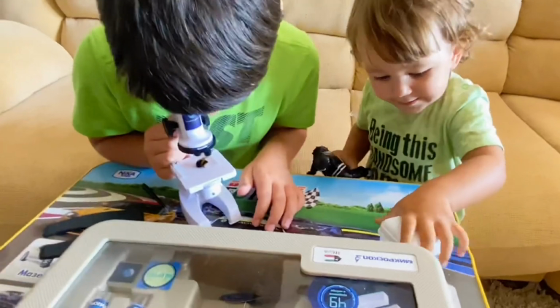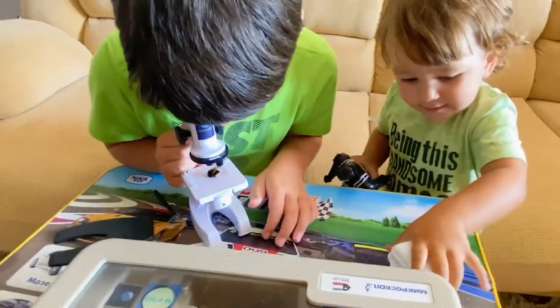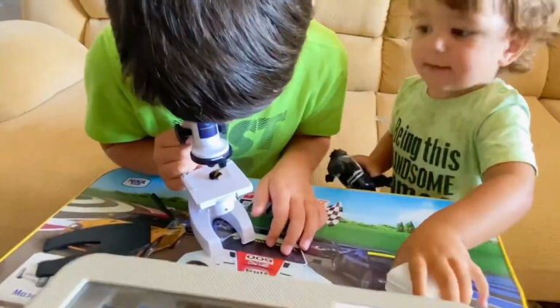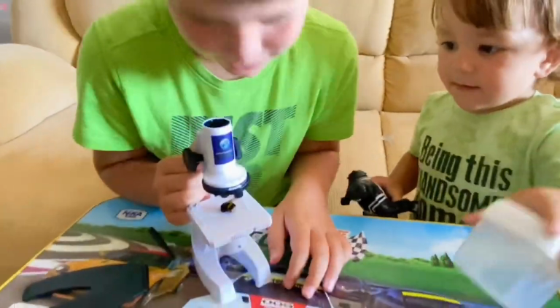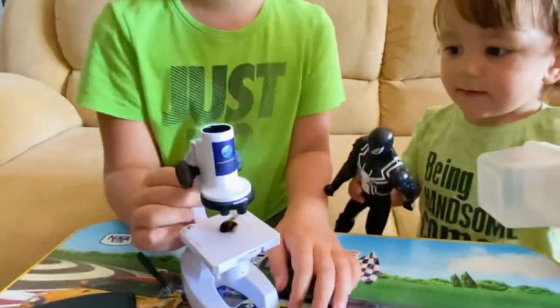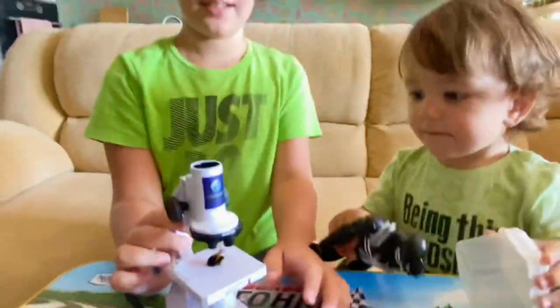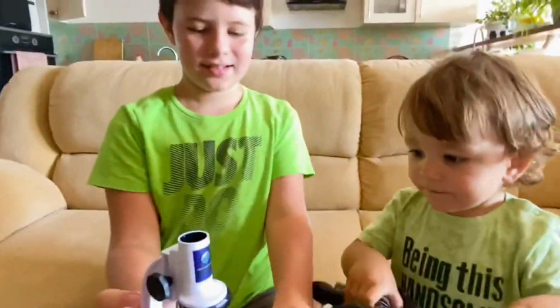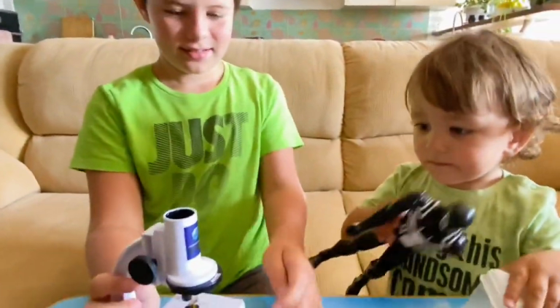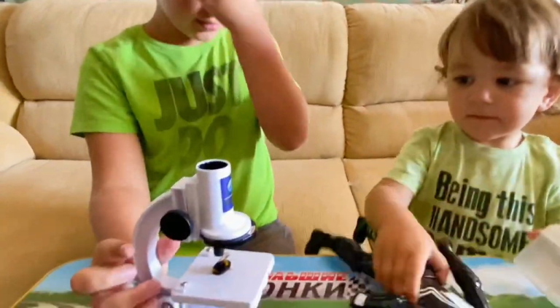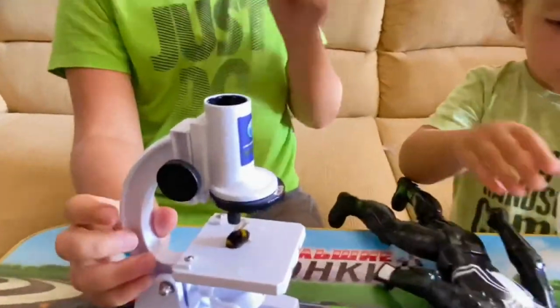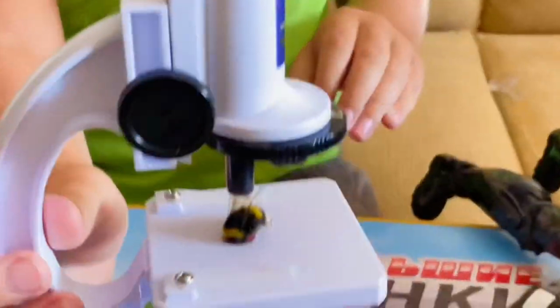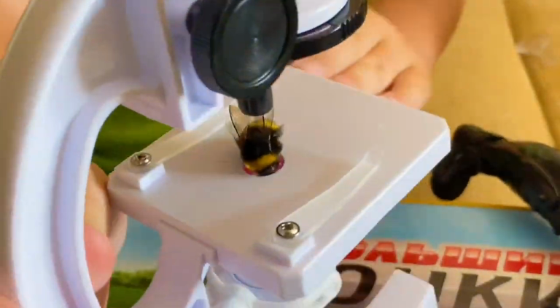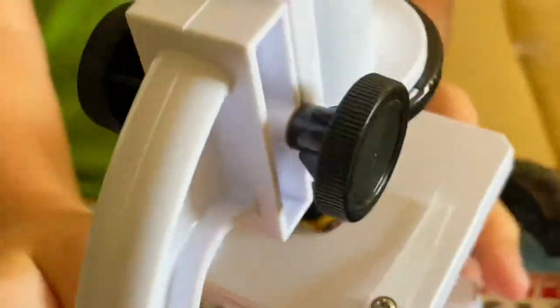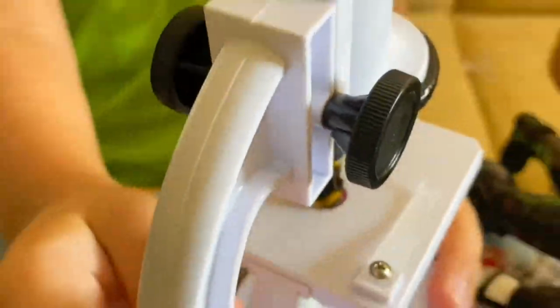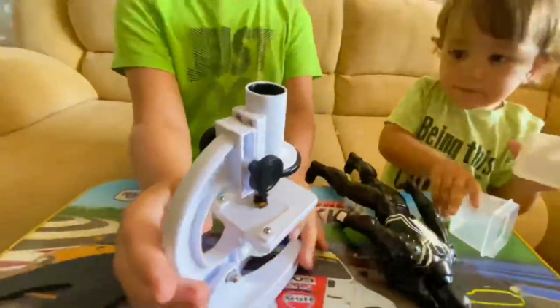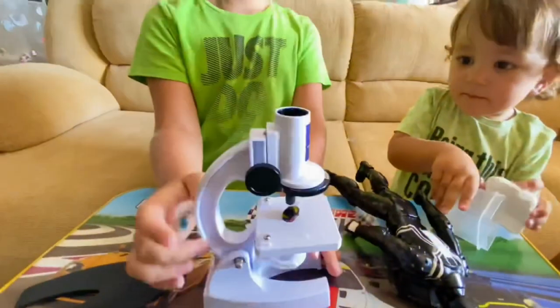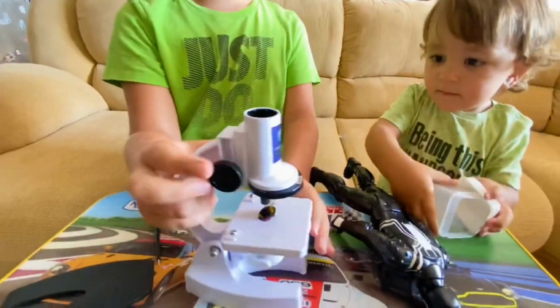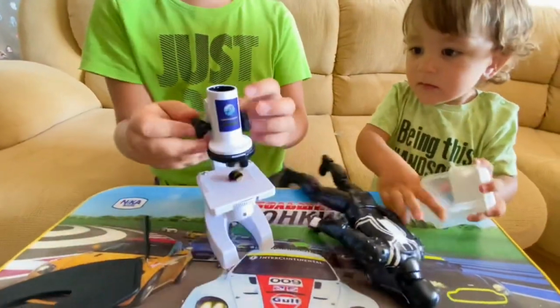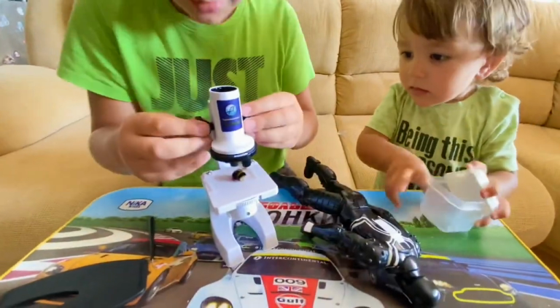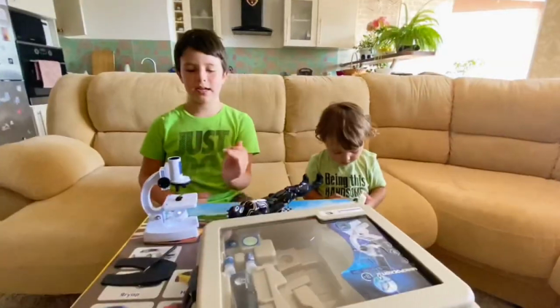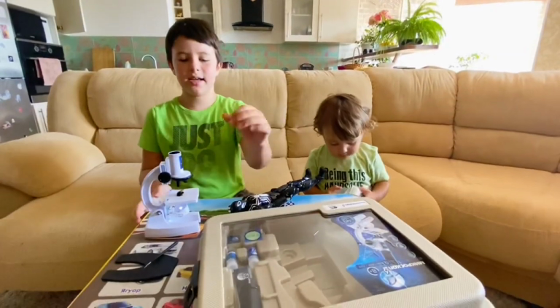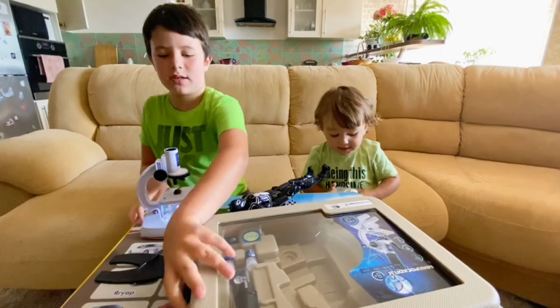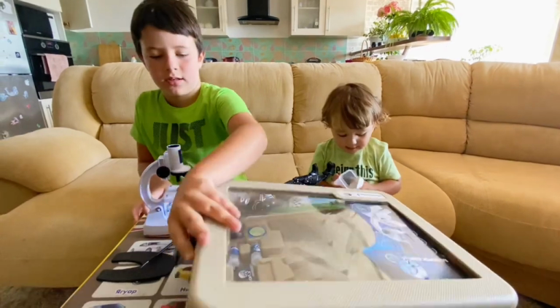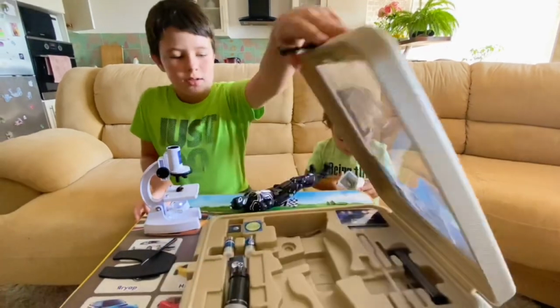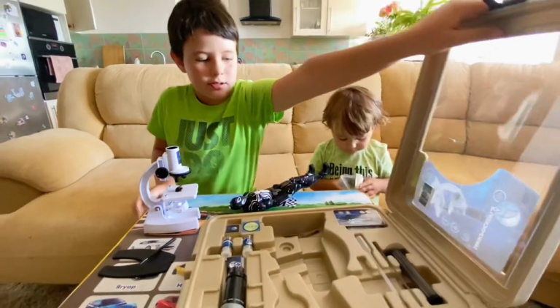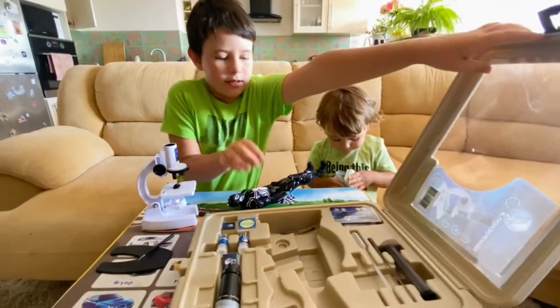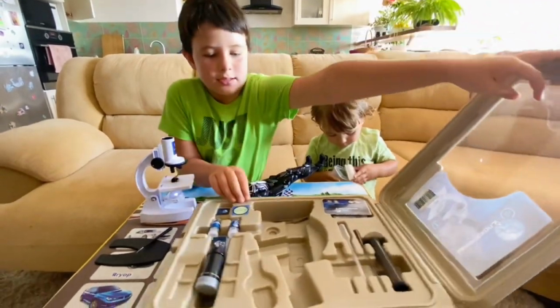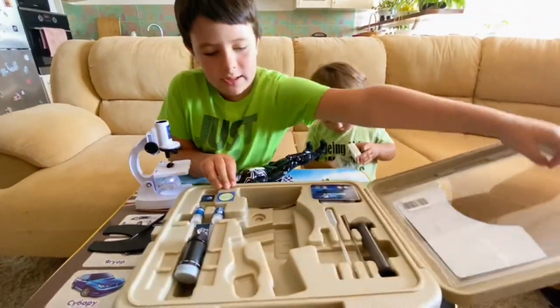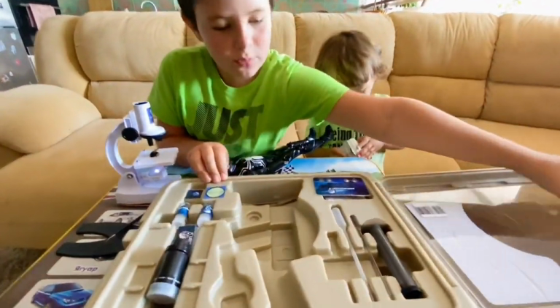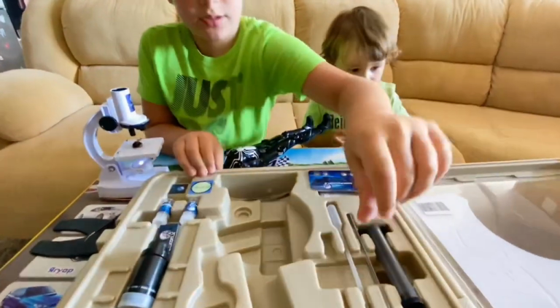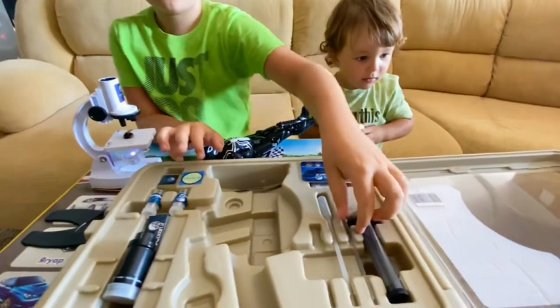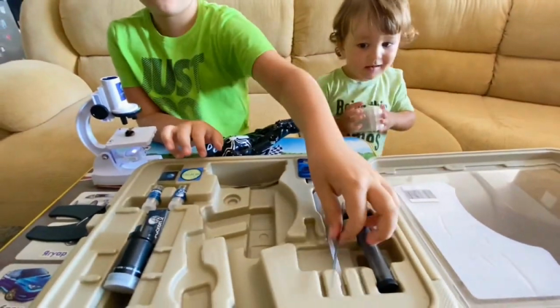Whoa, it's a bee! It looks amazing. It looks cool. Okay guys, next we're going to look at all this stuff and see what we can do with the bee now.